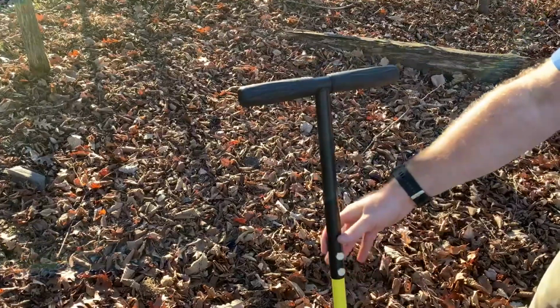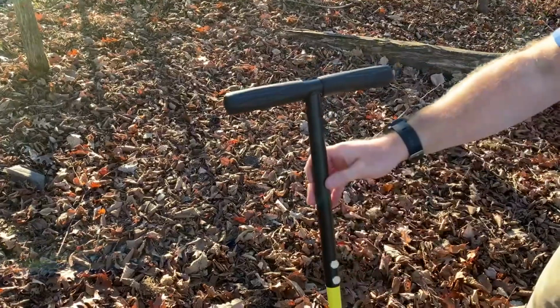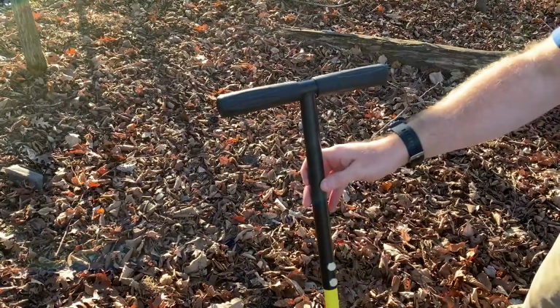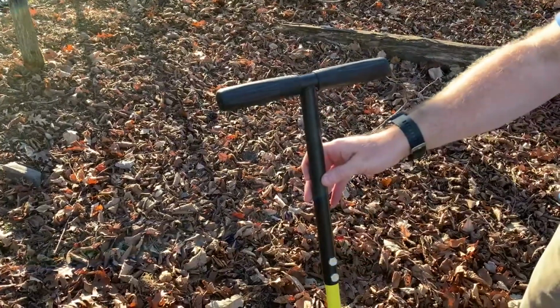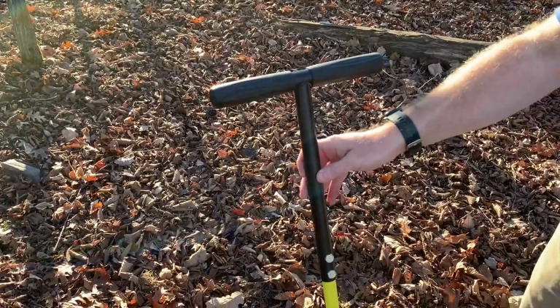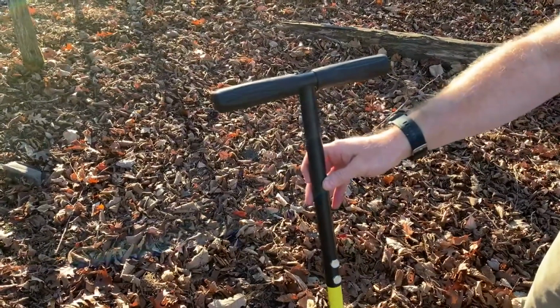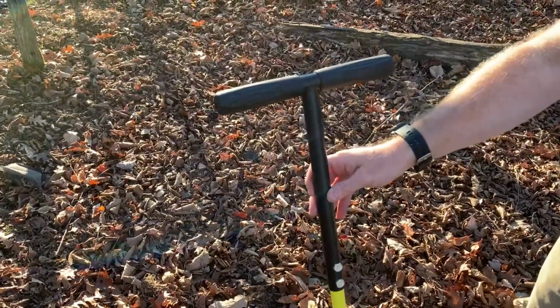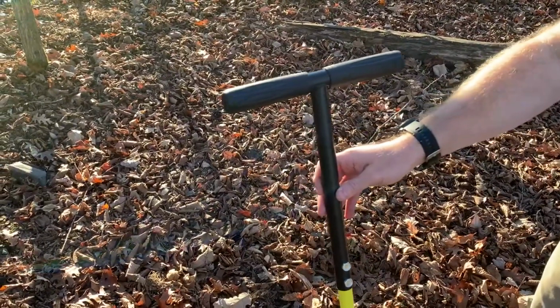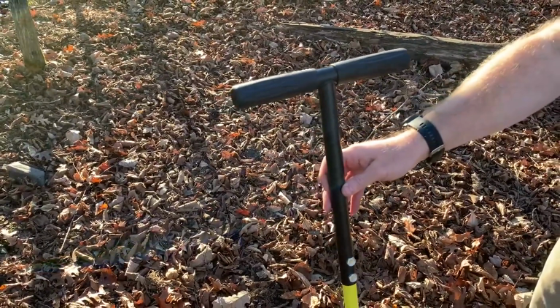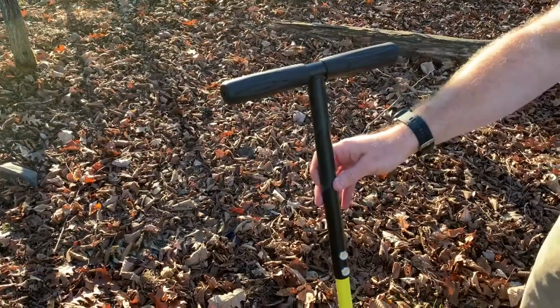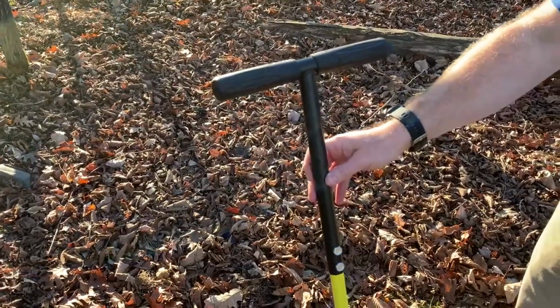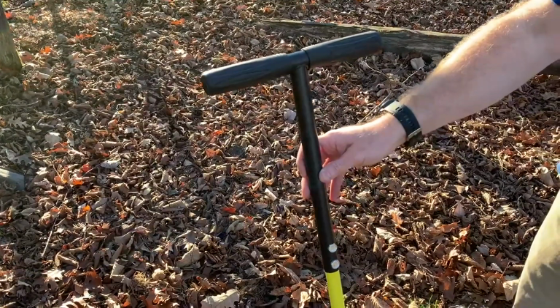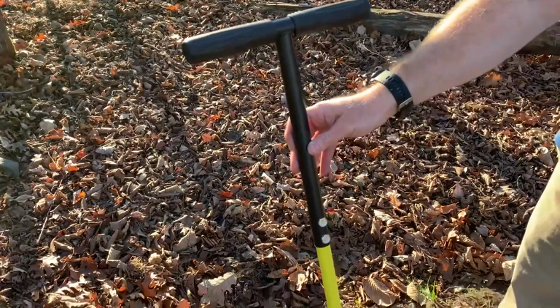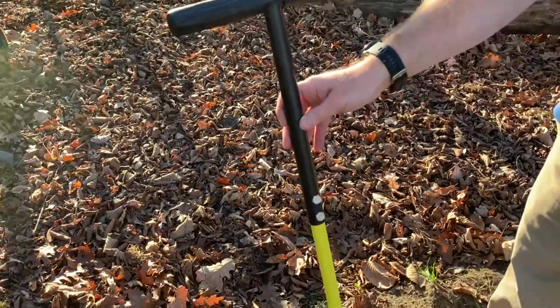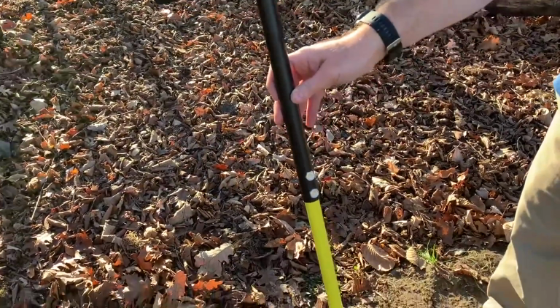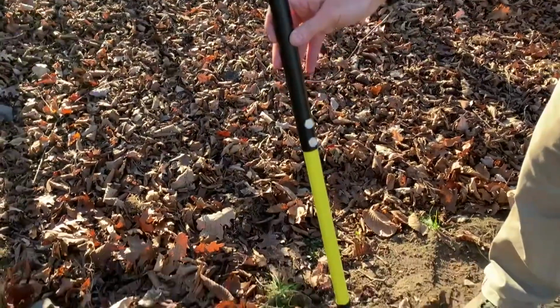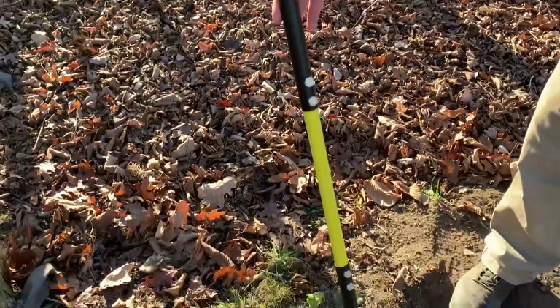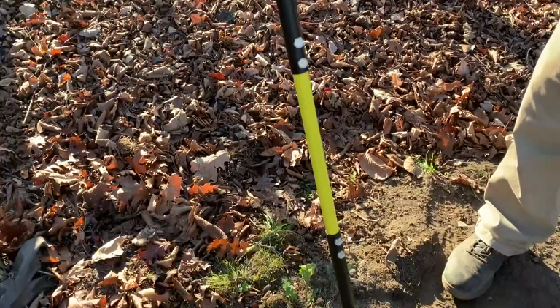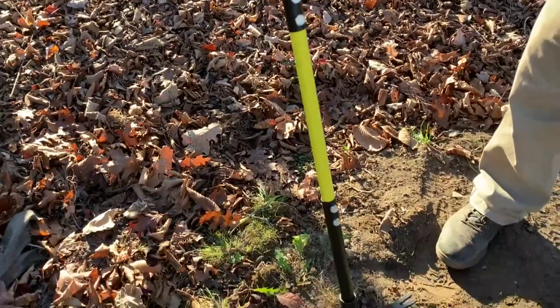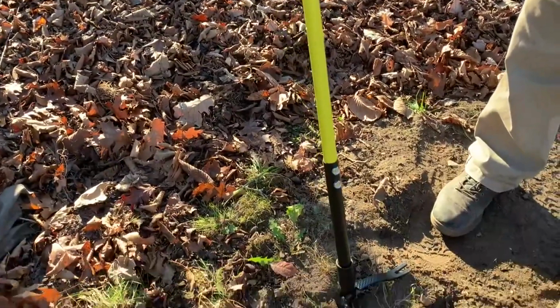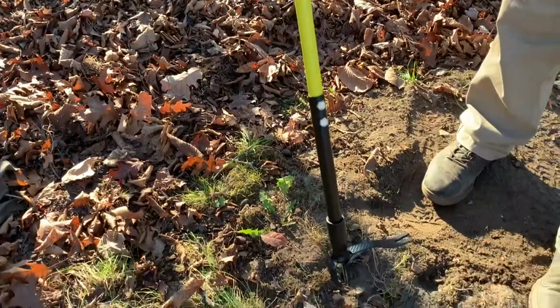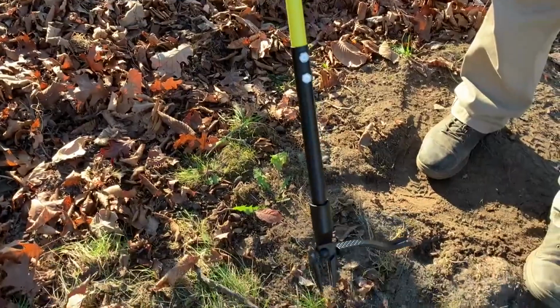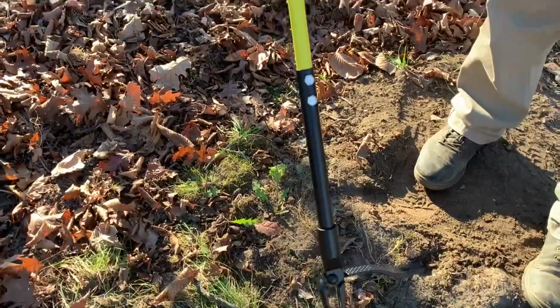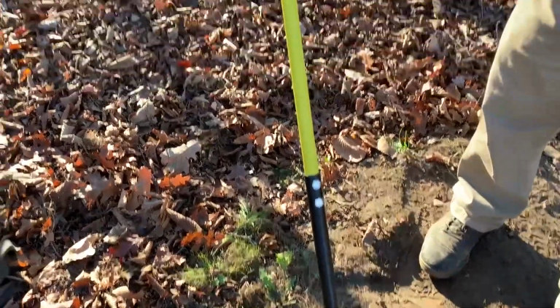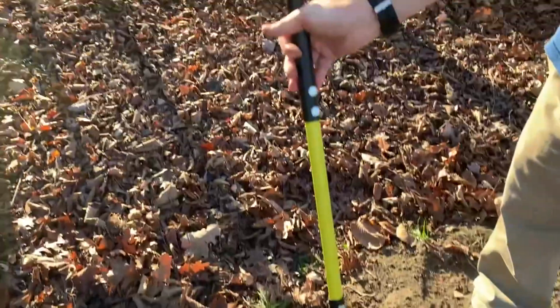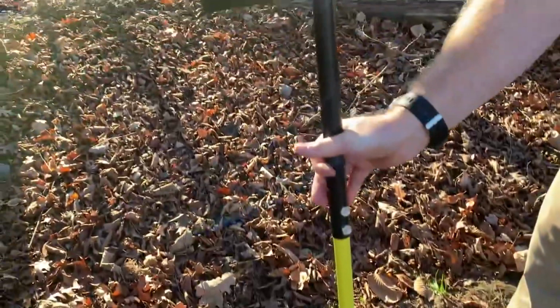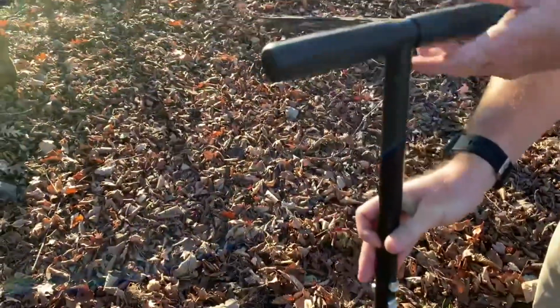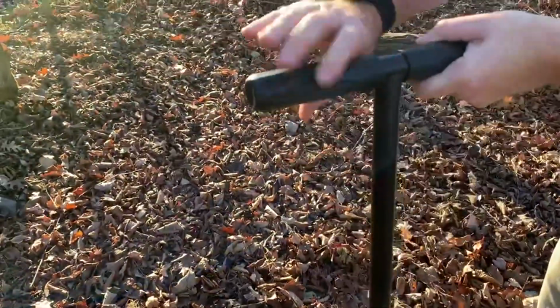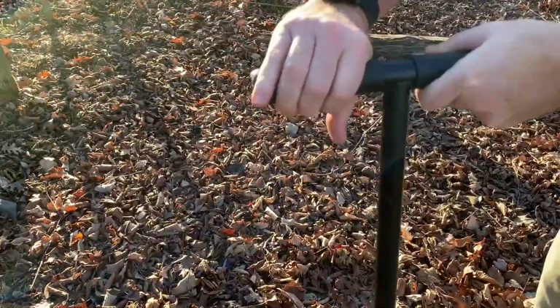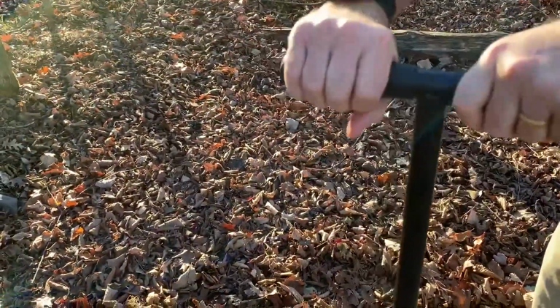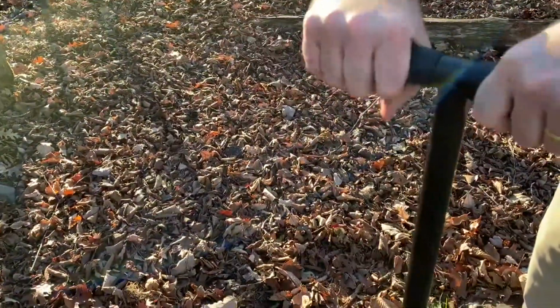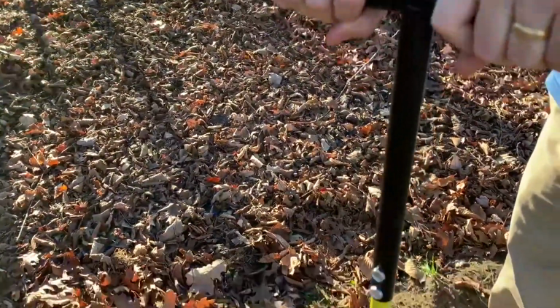I want to show you this excellent weed puller. What I love about this is I never have to get down on my hands and knees or get my hands dirty. It's got a really long pole here with a nice rubber handle at the top so I can get a lot of grip.